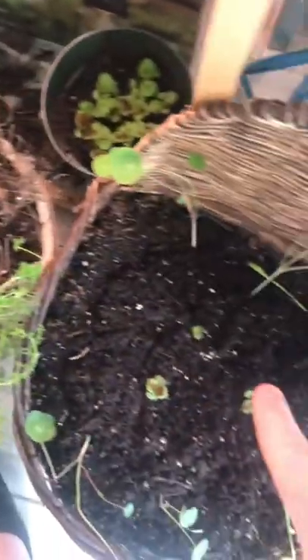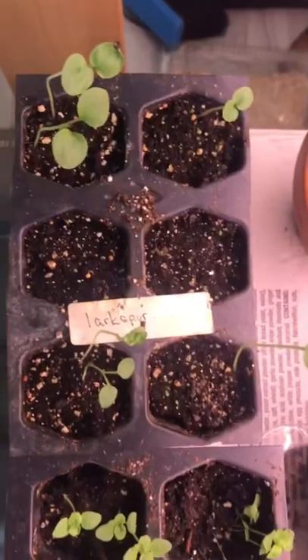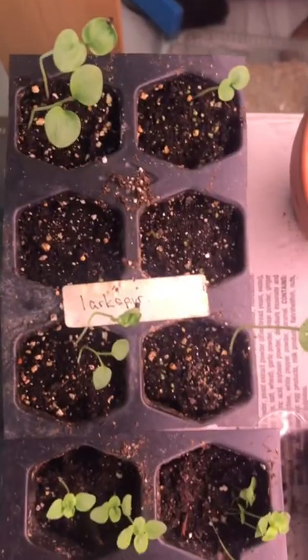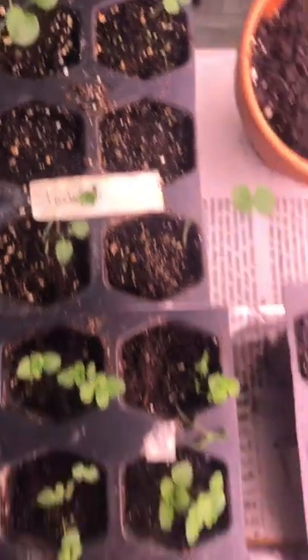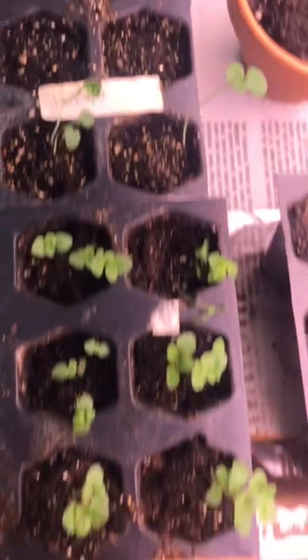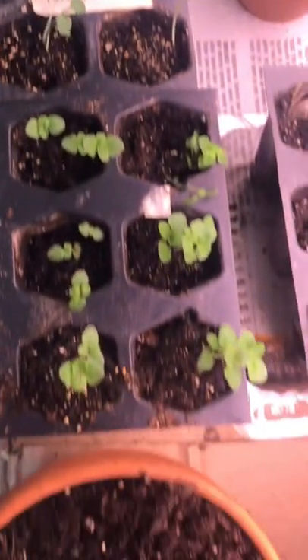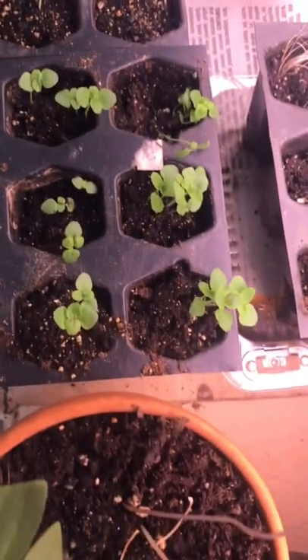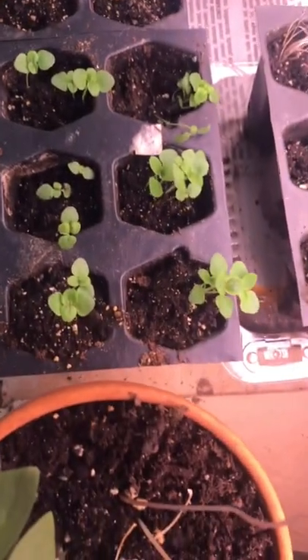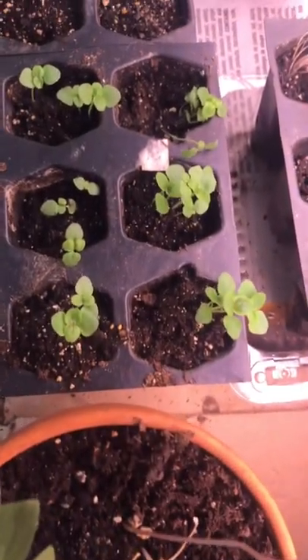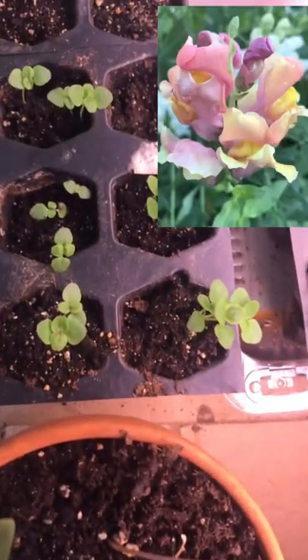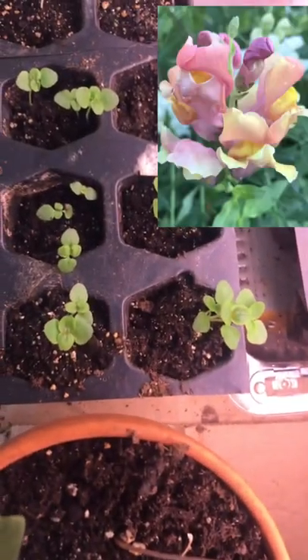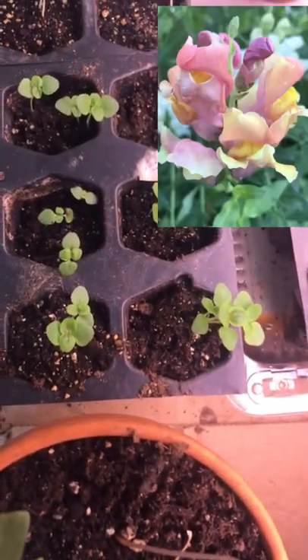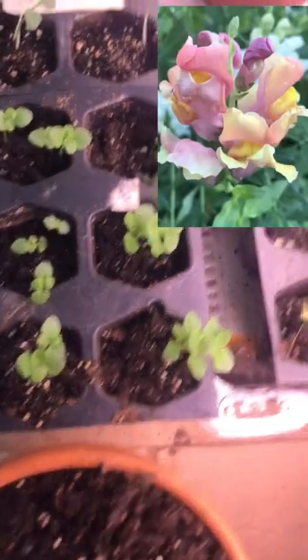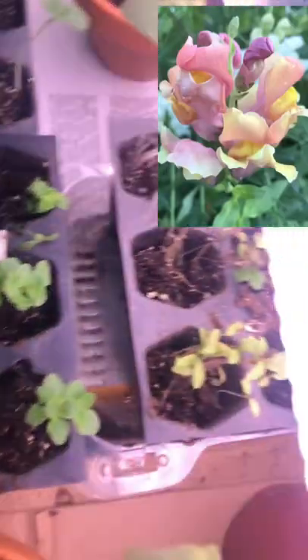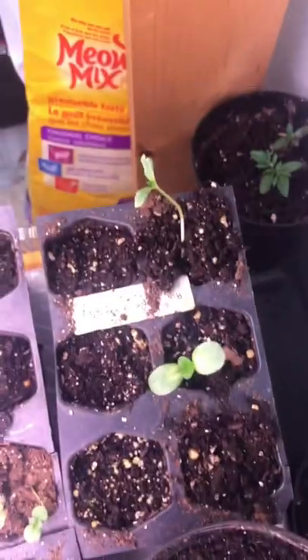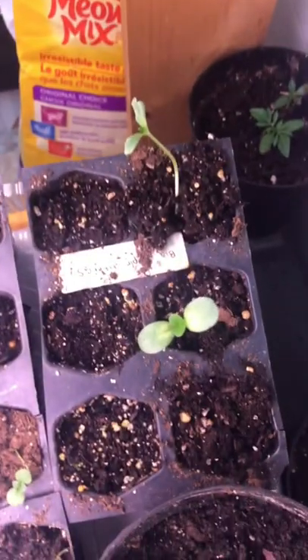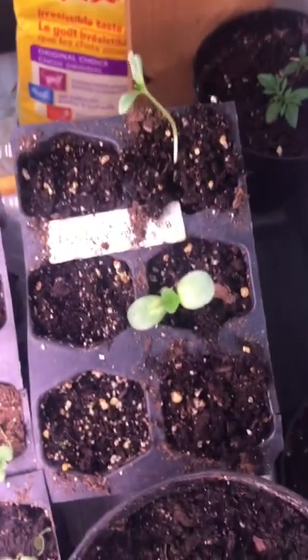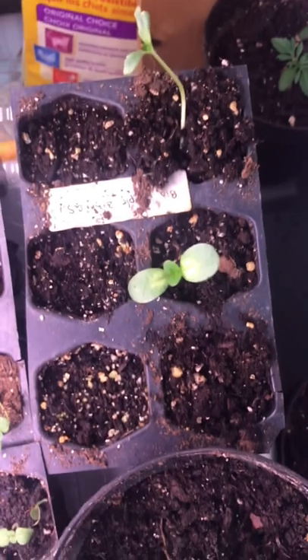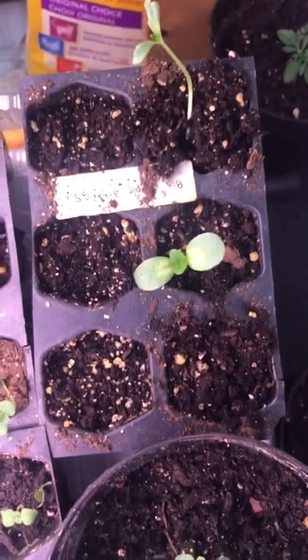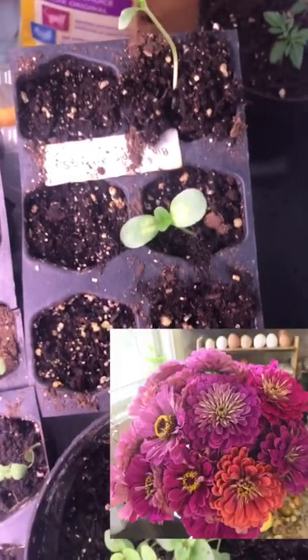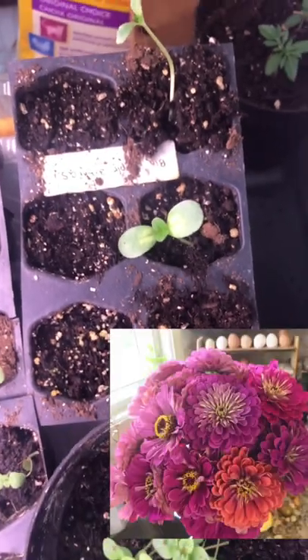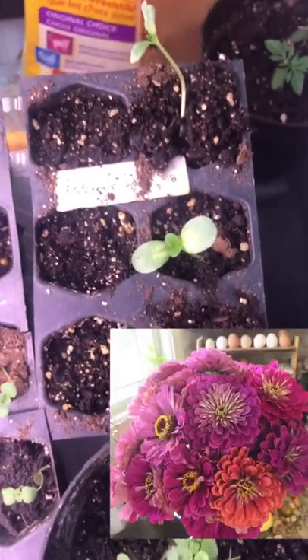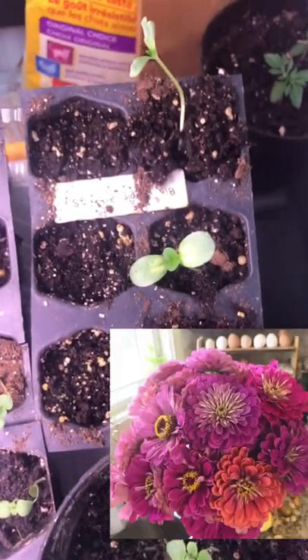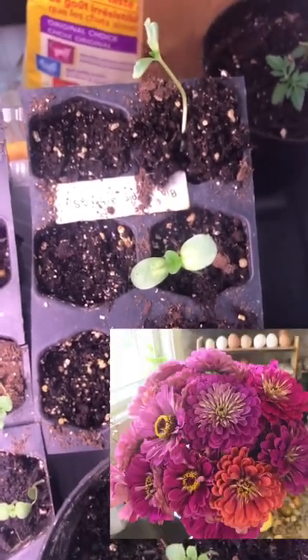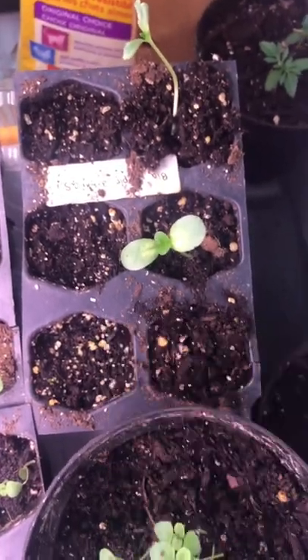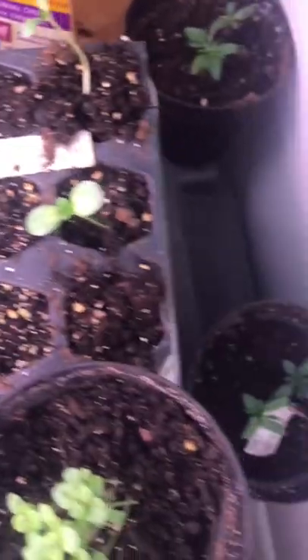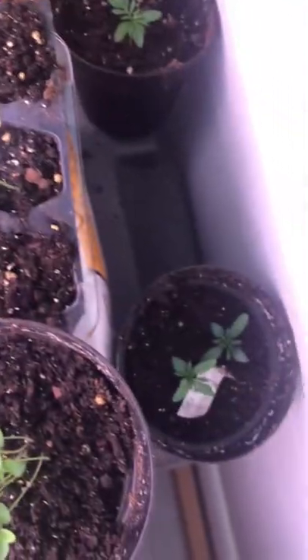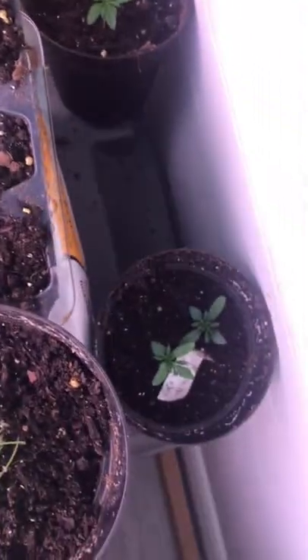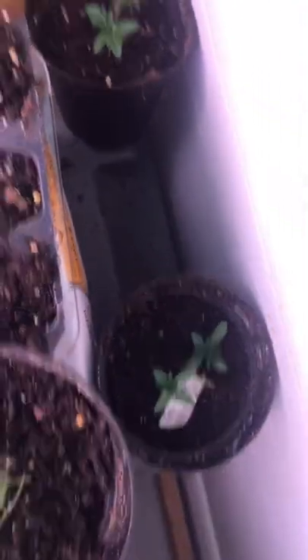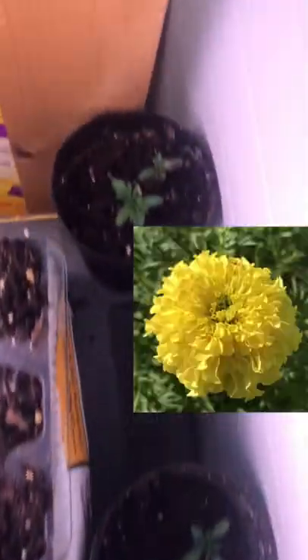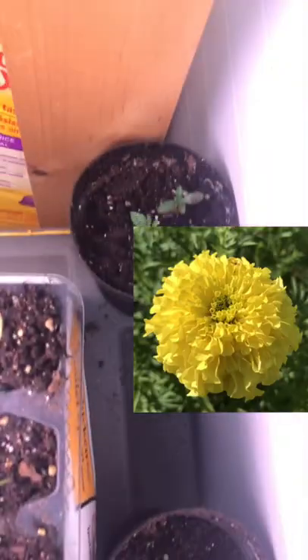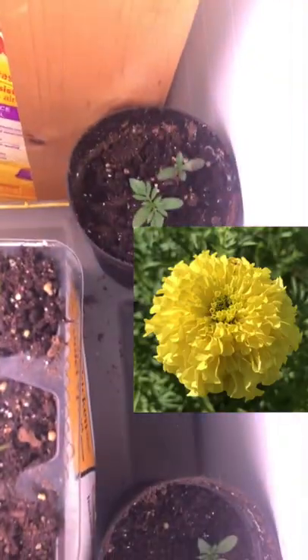I've got my larkspur and these are bronze snapdragons. That's the big purple zinnia and then some marigolds tucked in behind there.